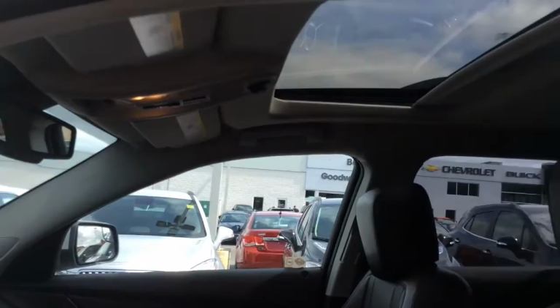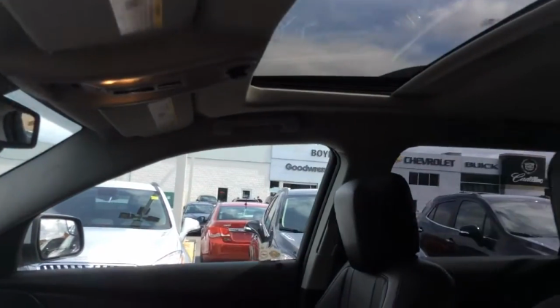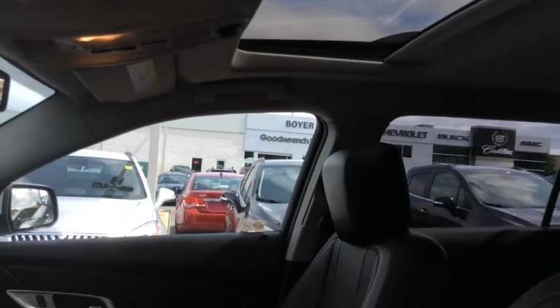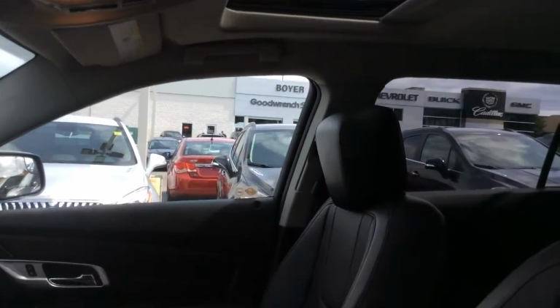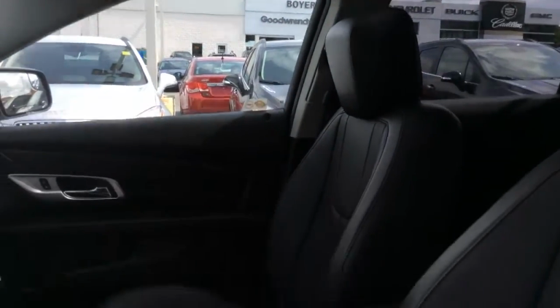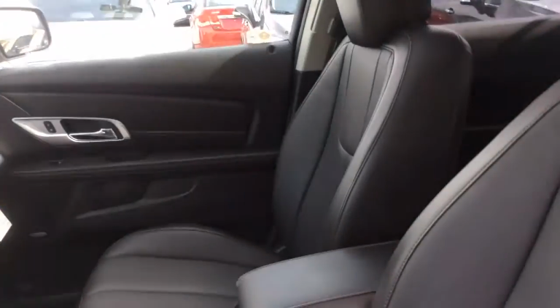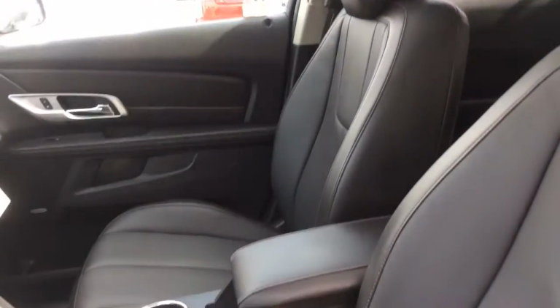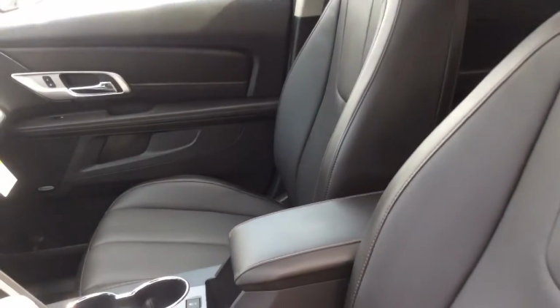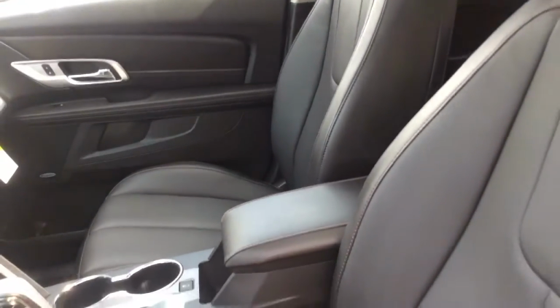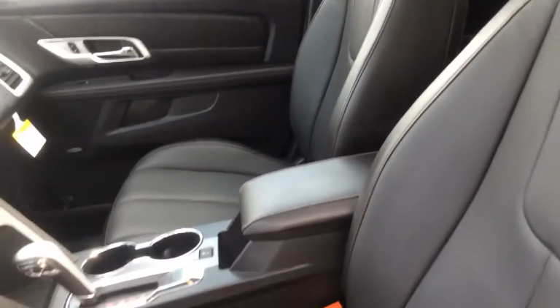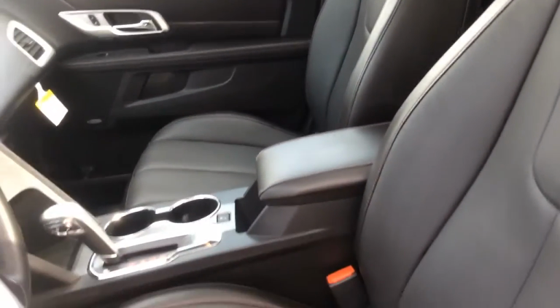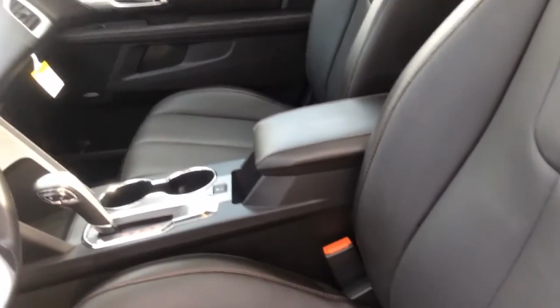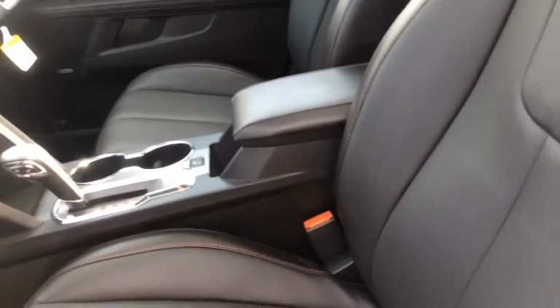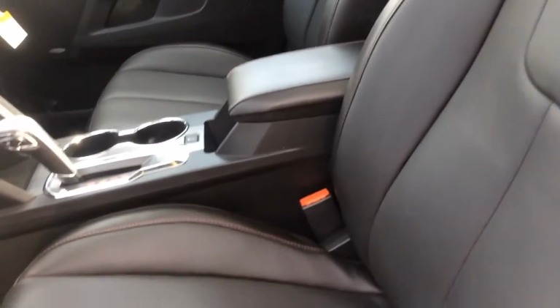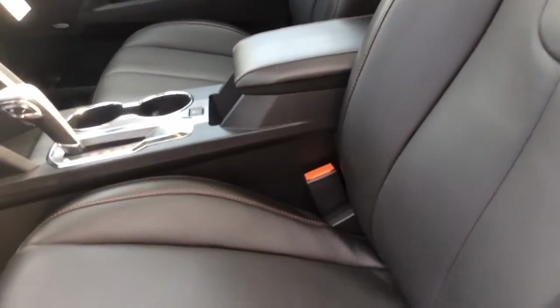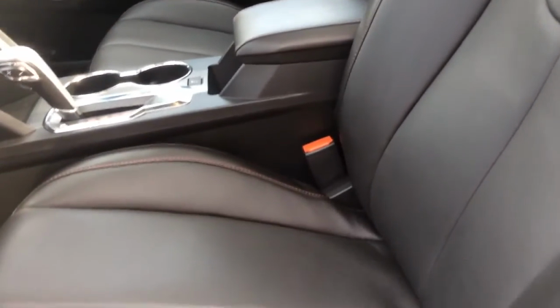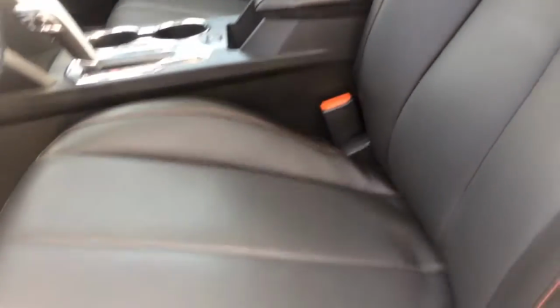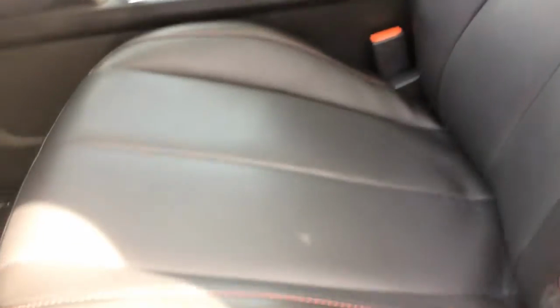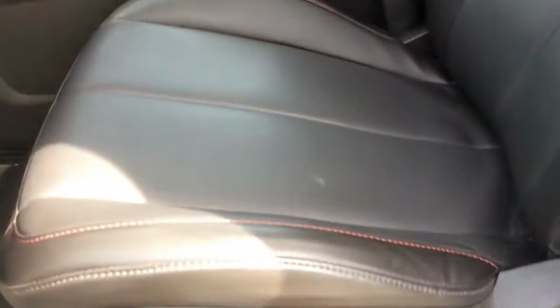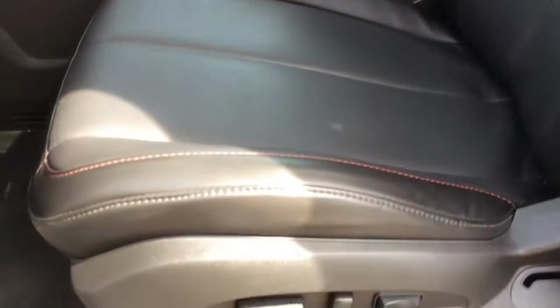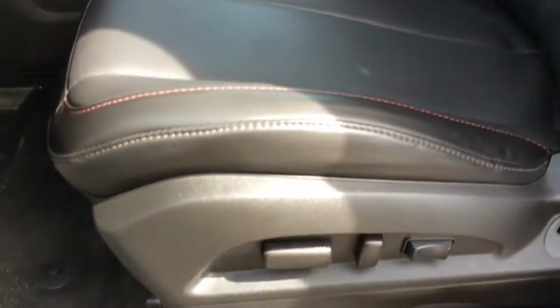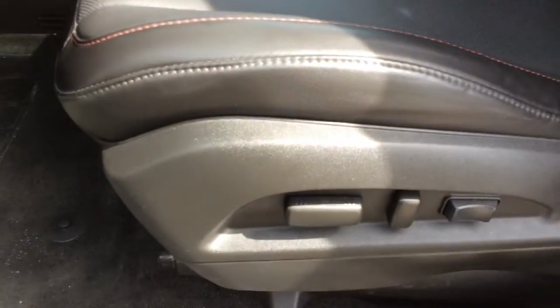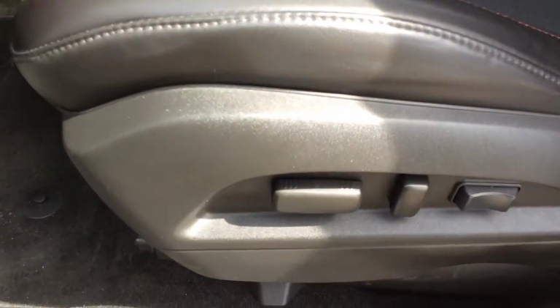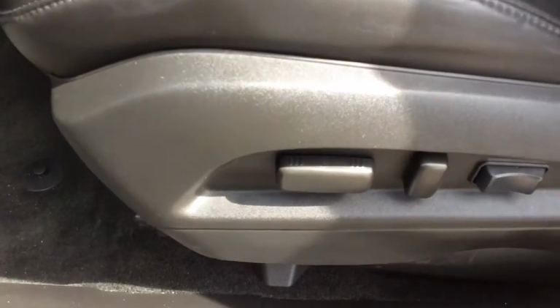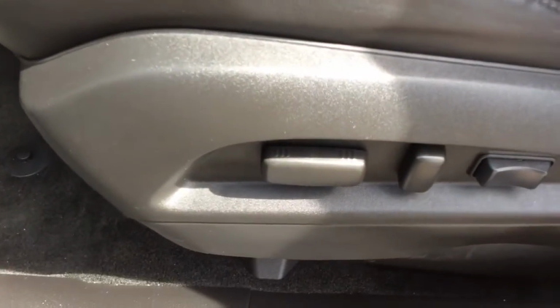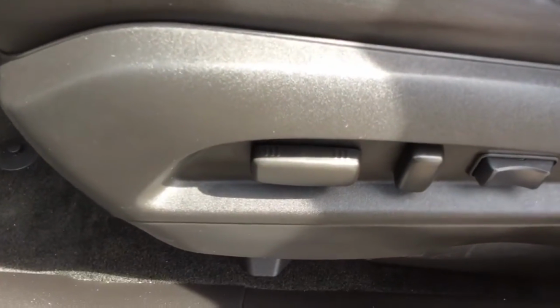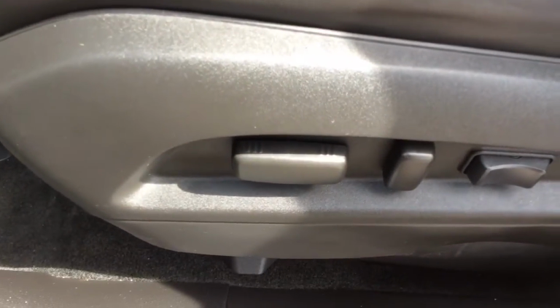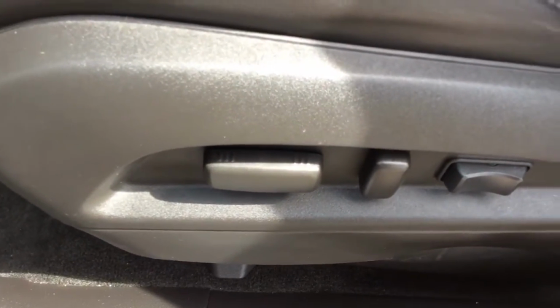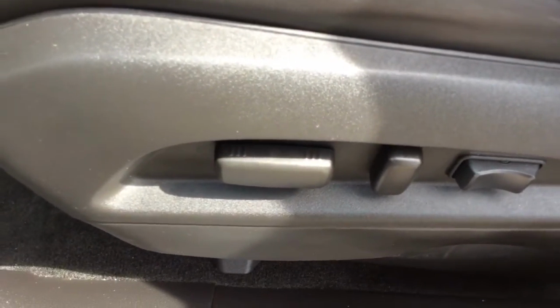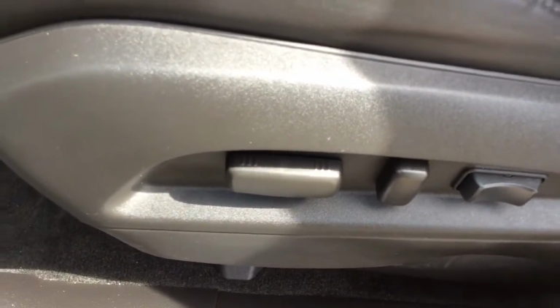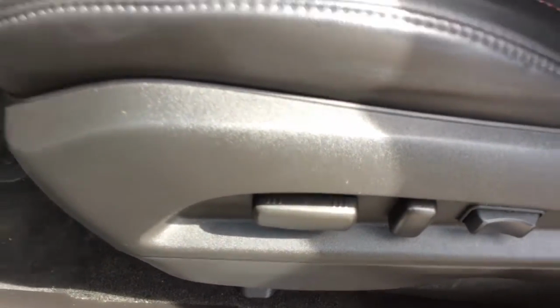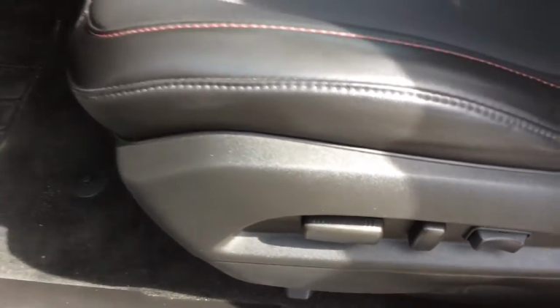On the inside, these seats are leather-appointed. Both of the front bucket seats are heated, and on the driver's side there are eight-way power adjustments and two-way power lumbar support.